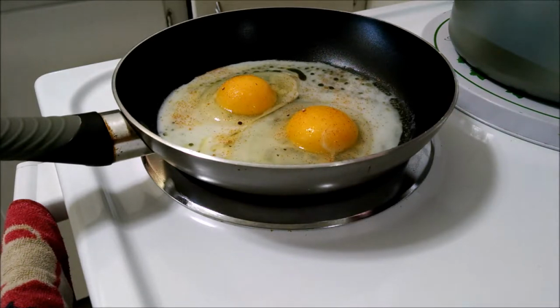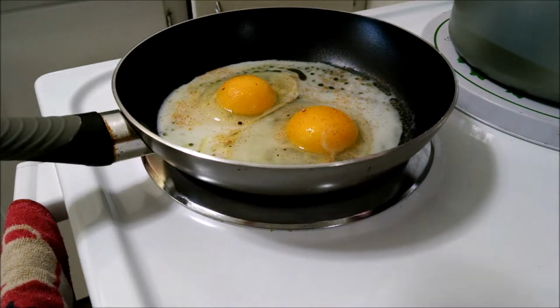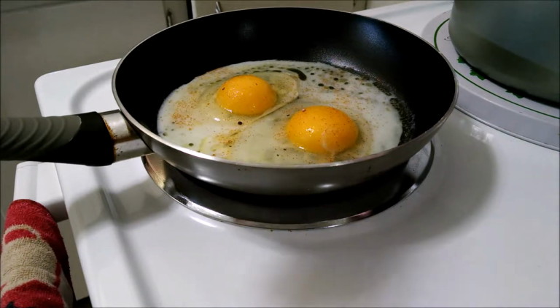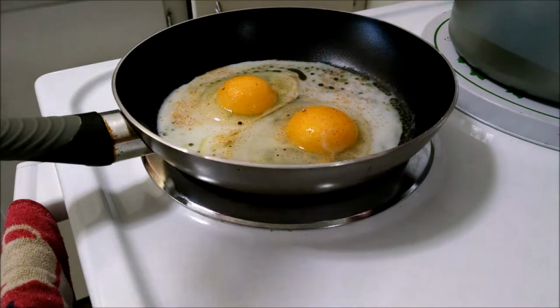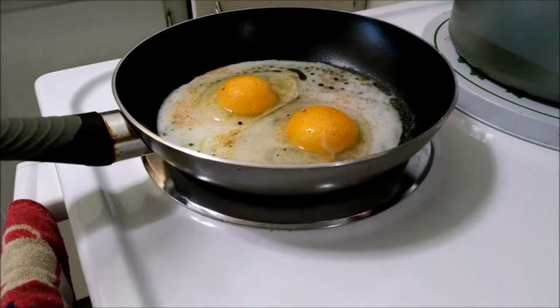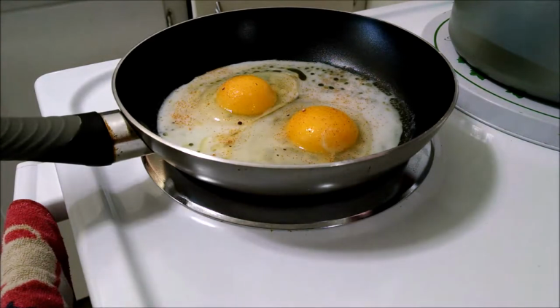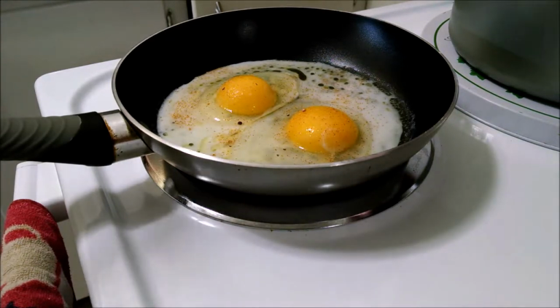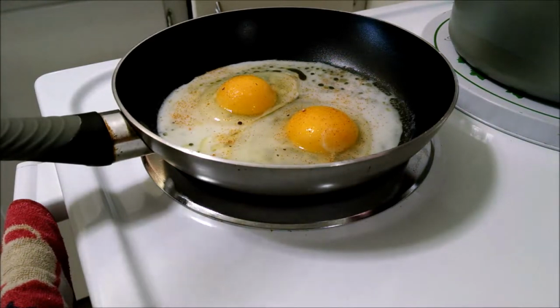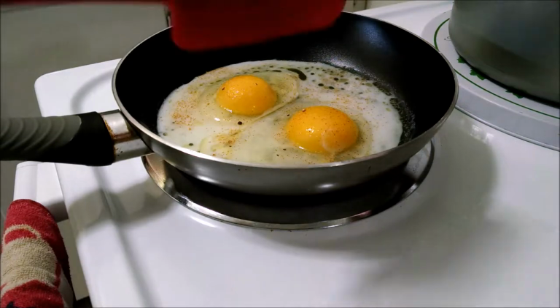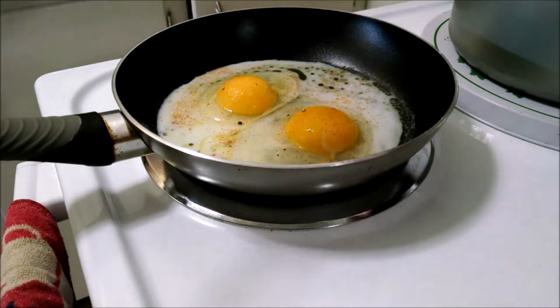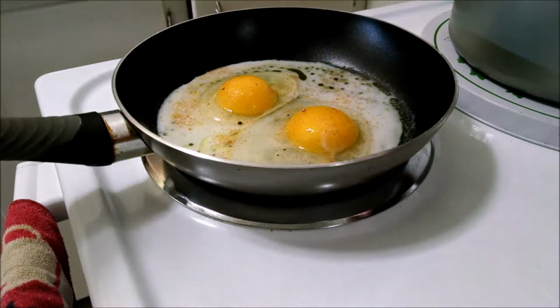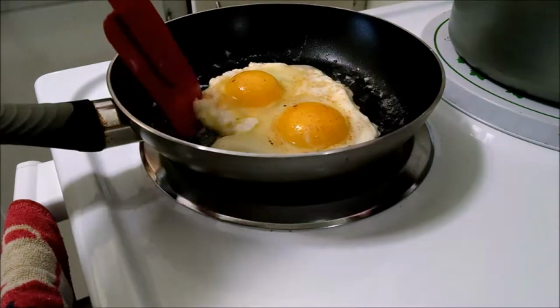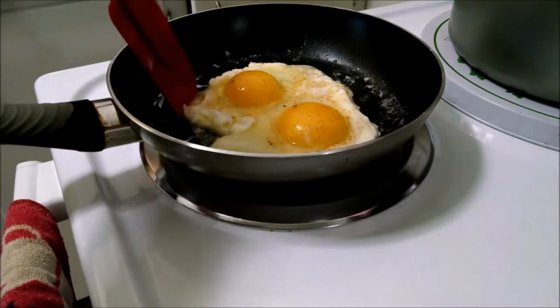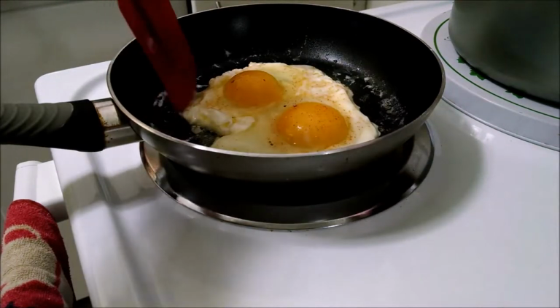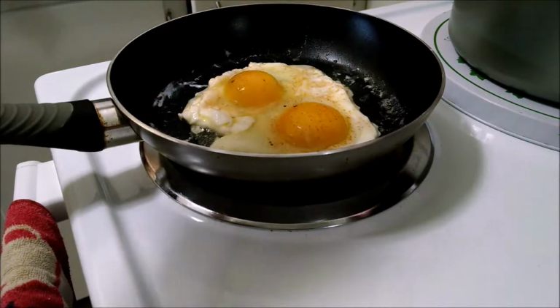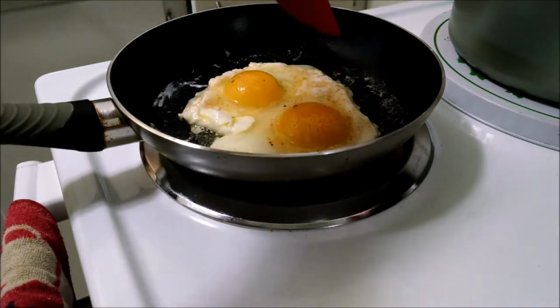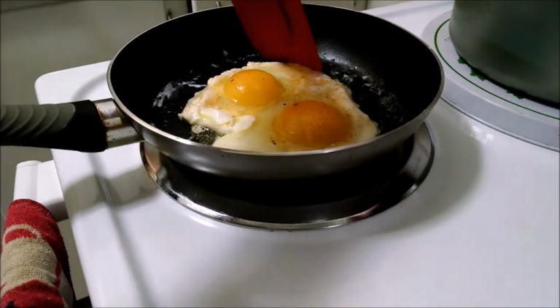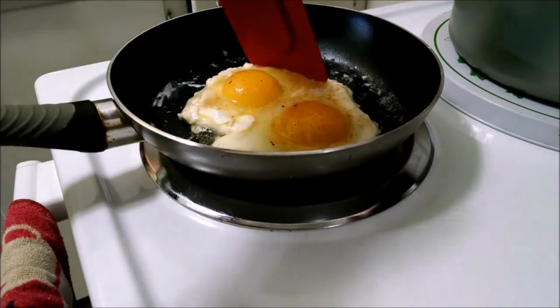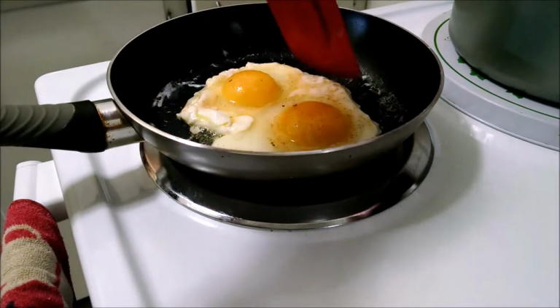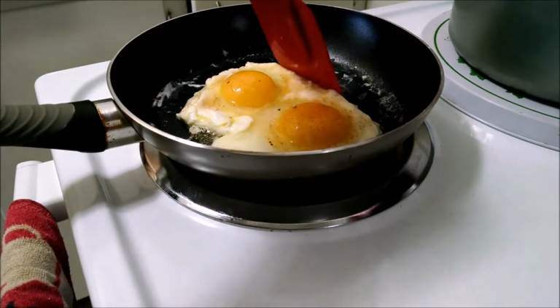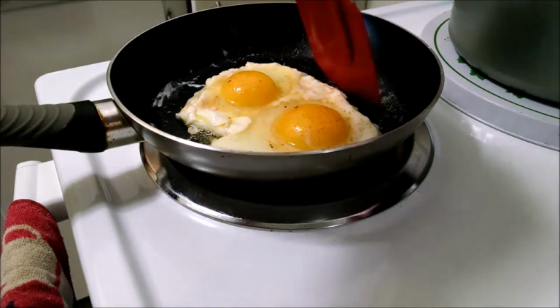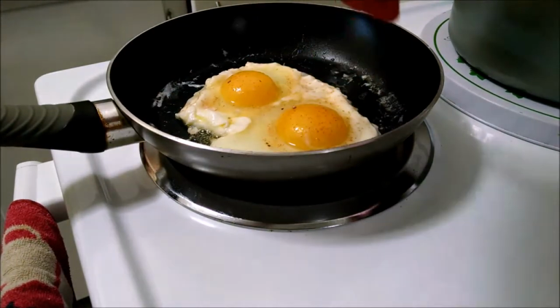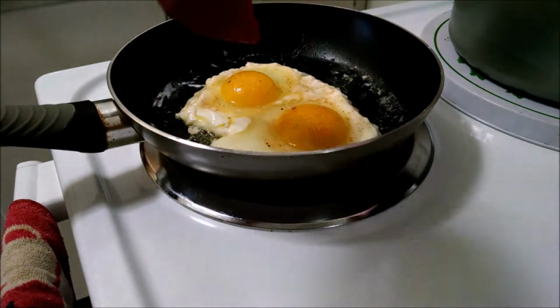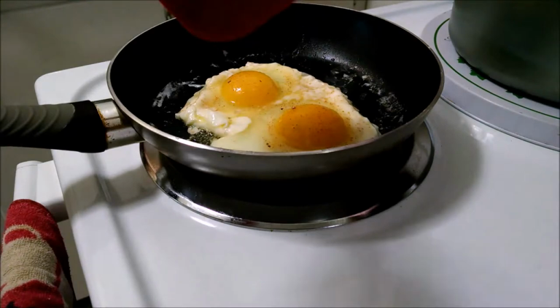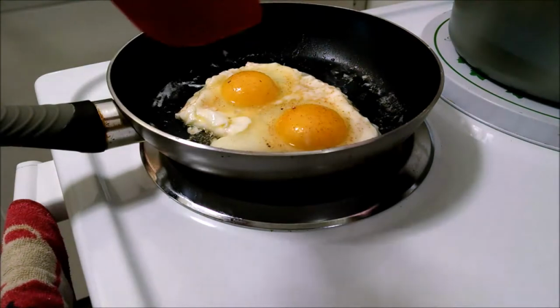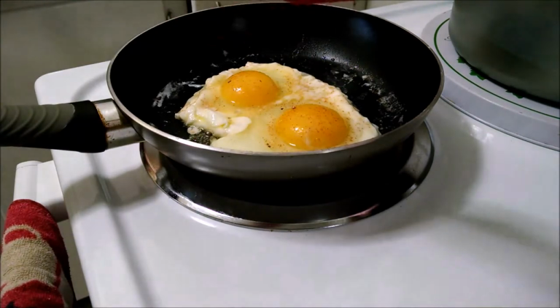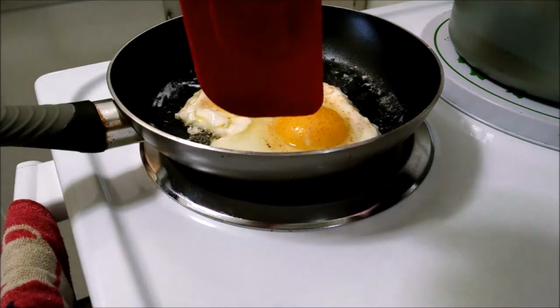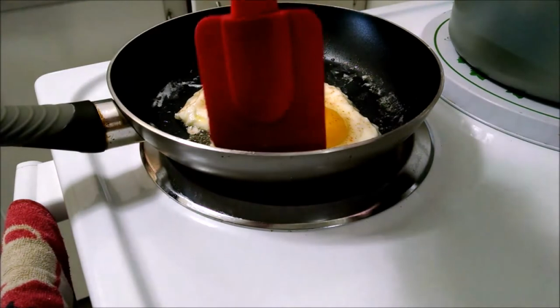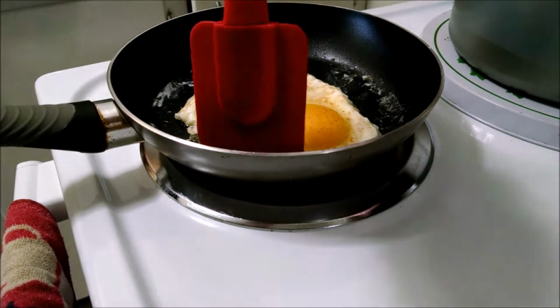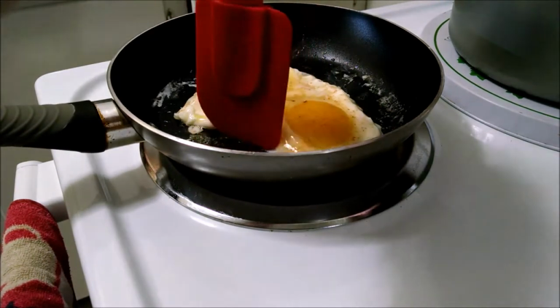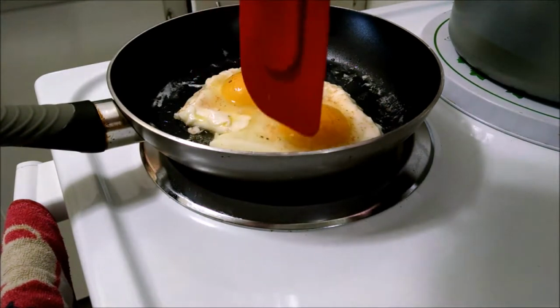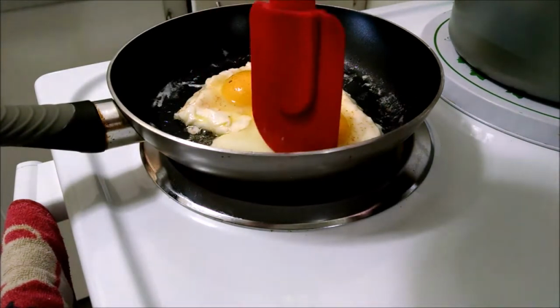Some people like the runny yolk. Mr. Grammy Vulture likes his yolk poked. It's easier if you keep them about the shape of your bread. Ours is round — we're using sandwich thins tonight.